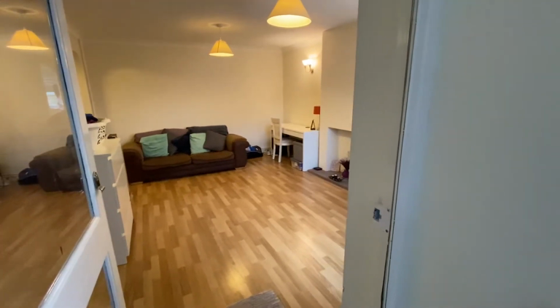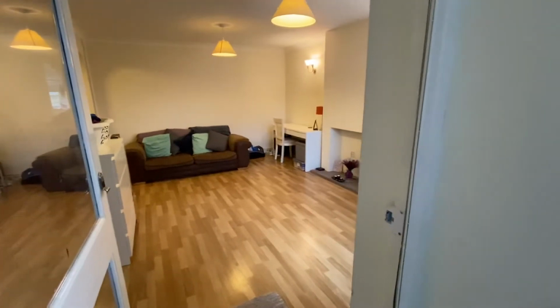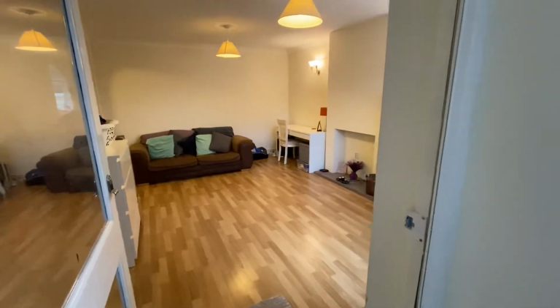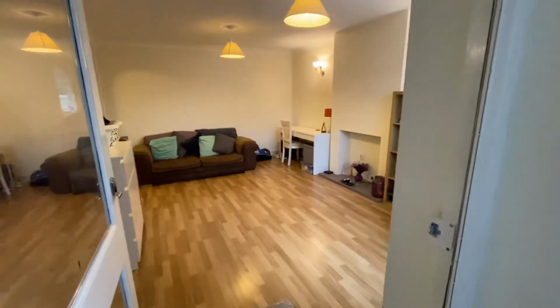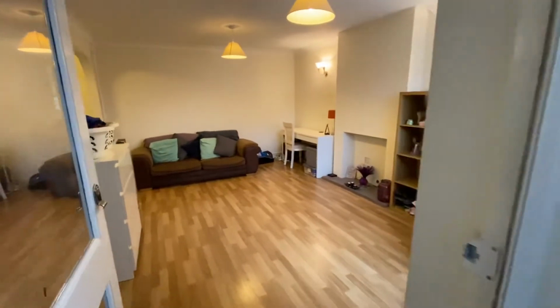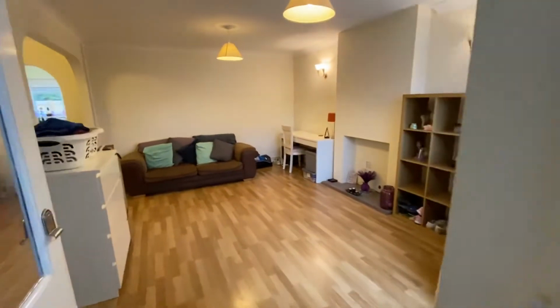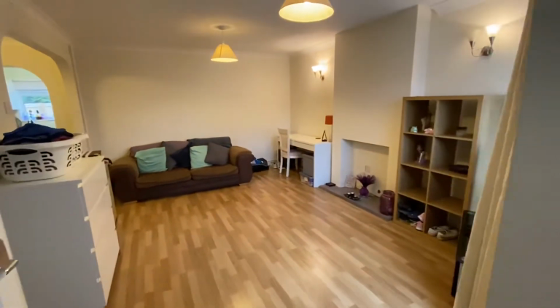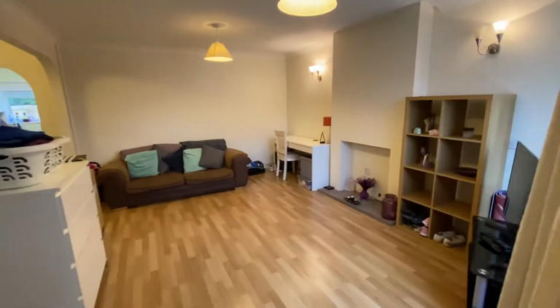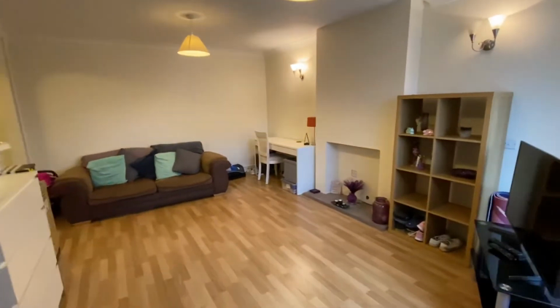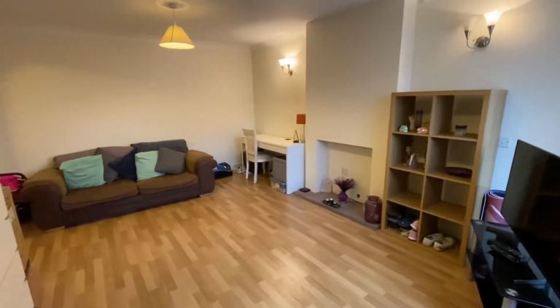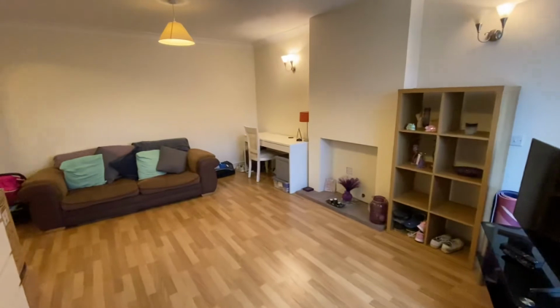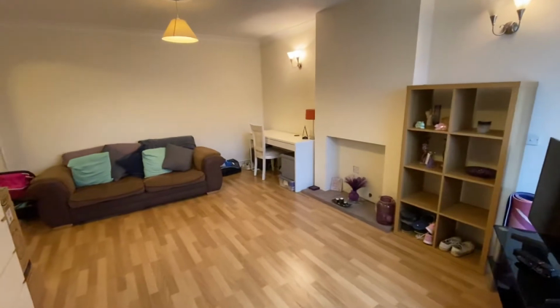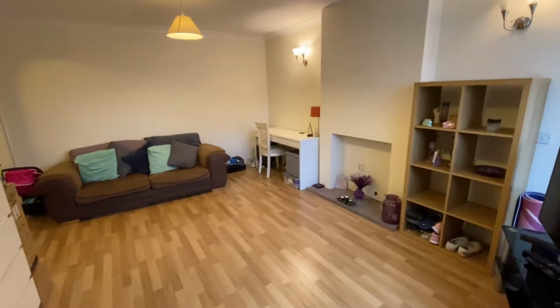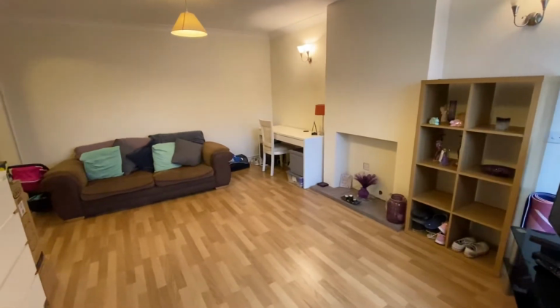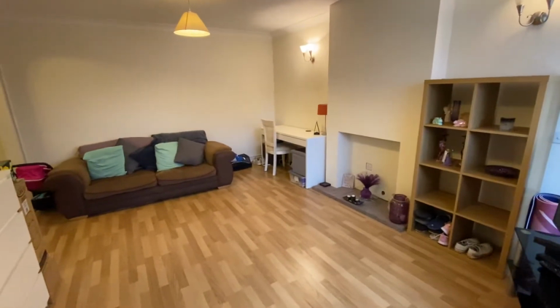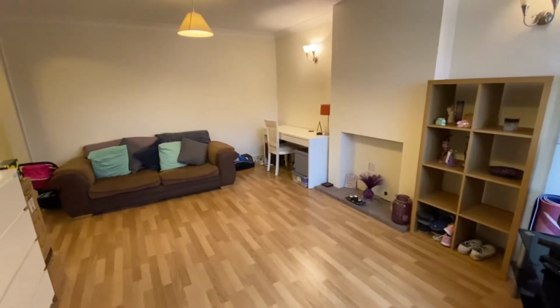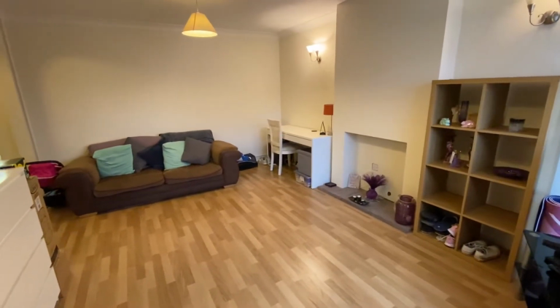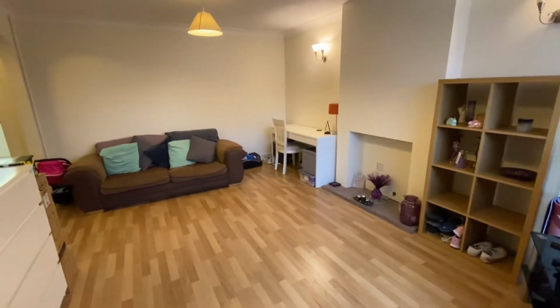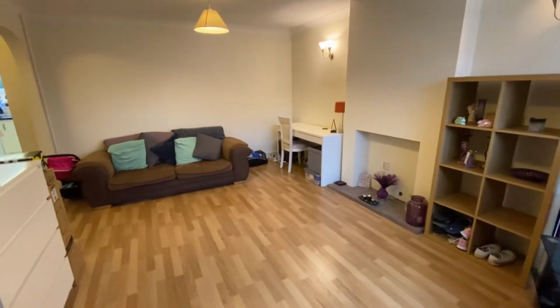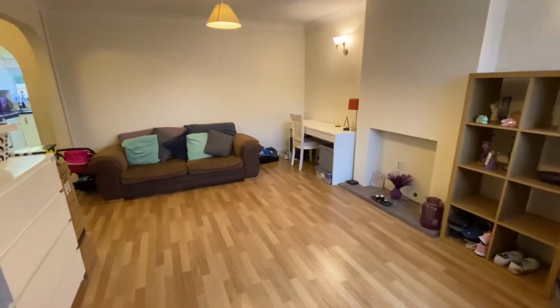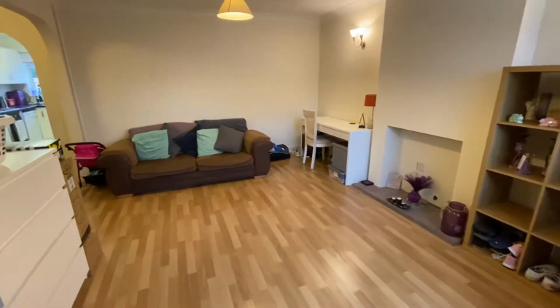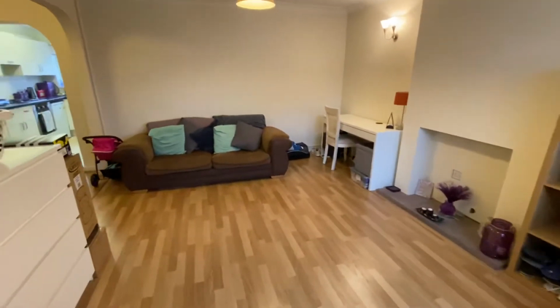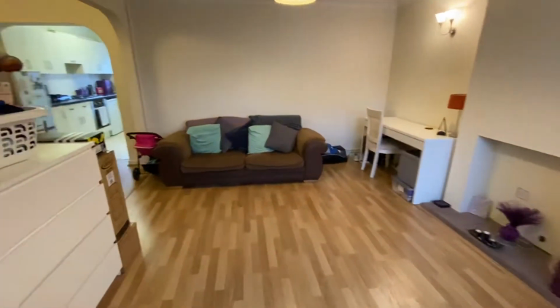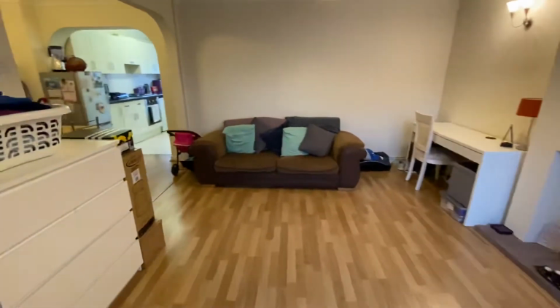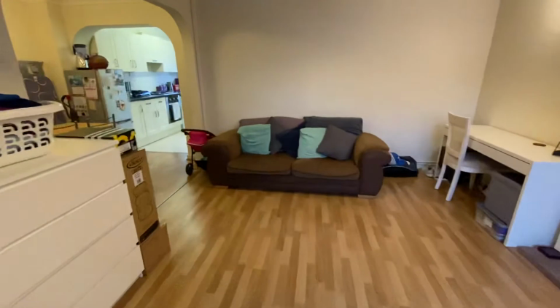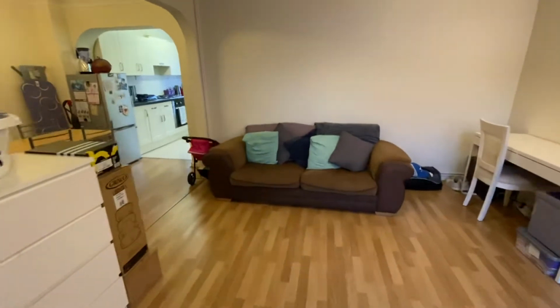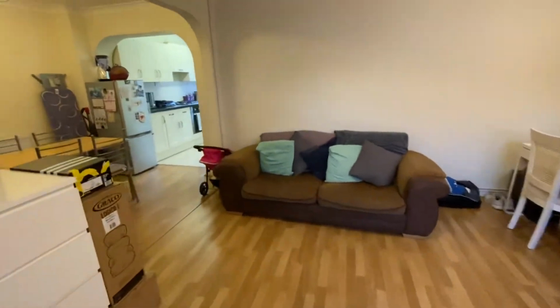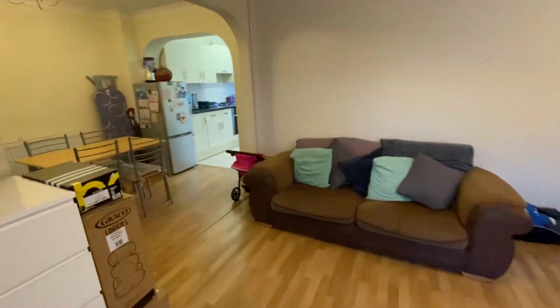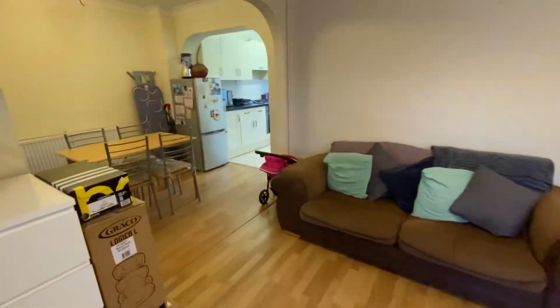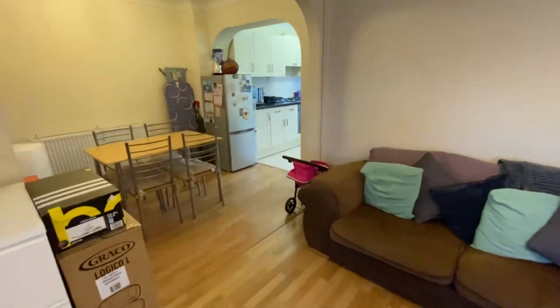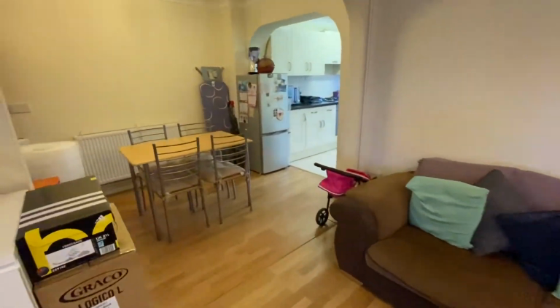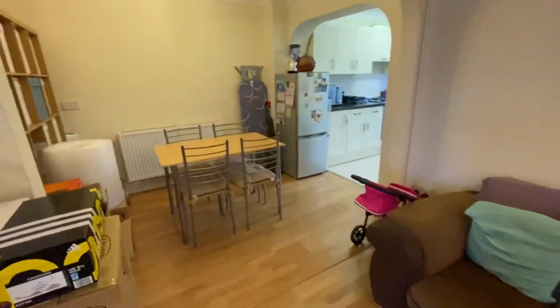Welcome to this extended townhouse in Nythe. From the entrance hall, a door opens into the living room which is a good size. Stairs lead to the first floor, and the space is open plan into the dining room.